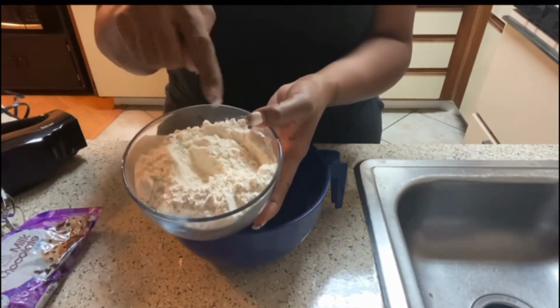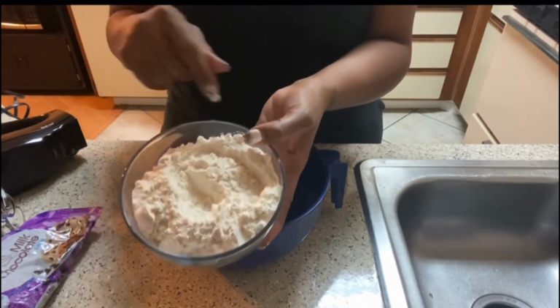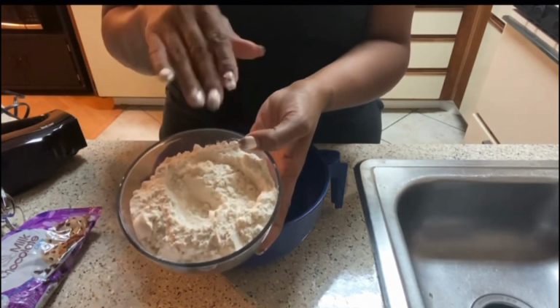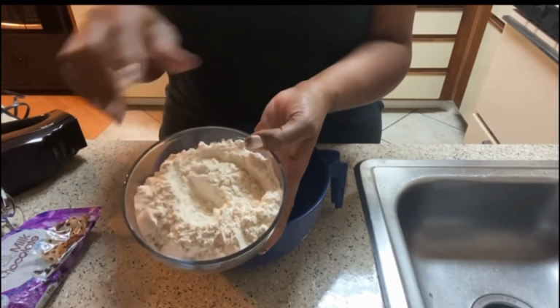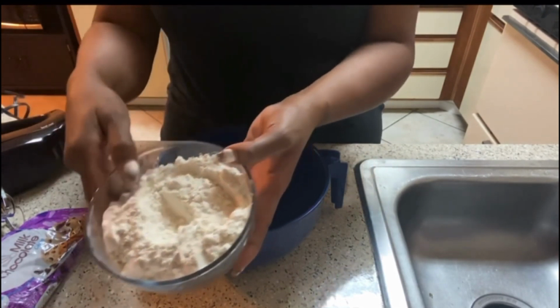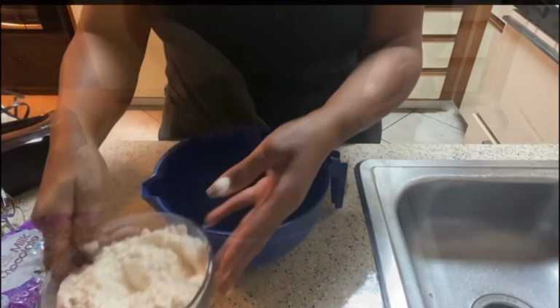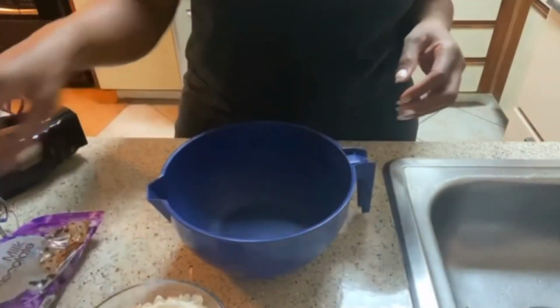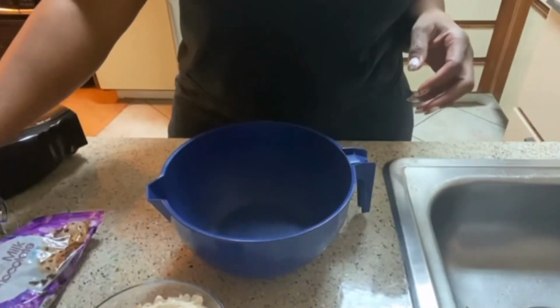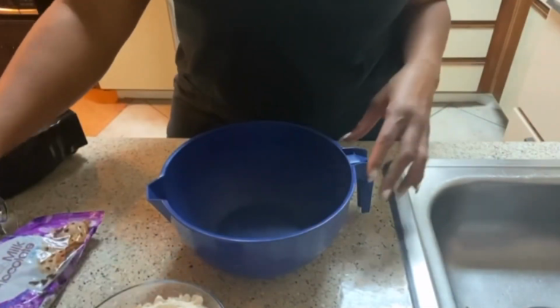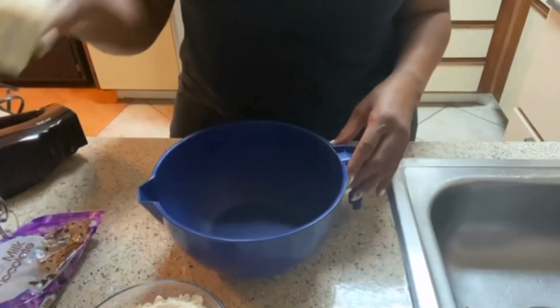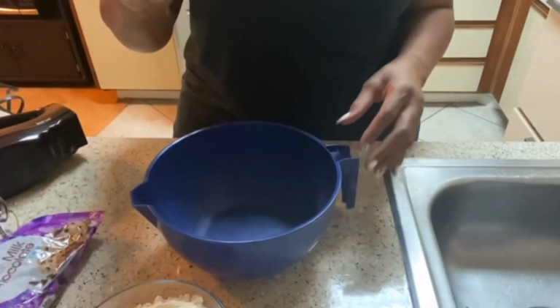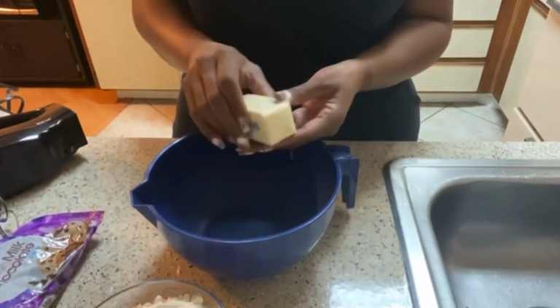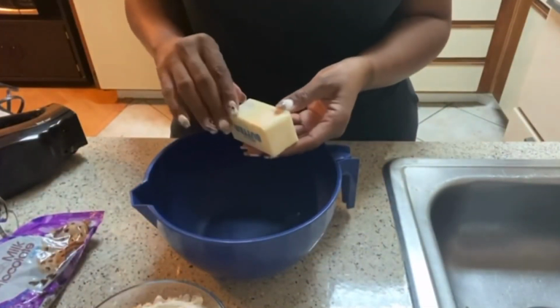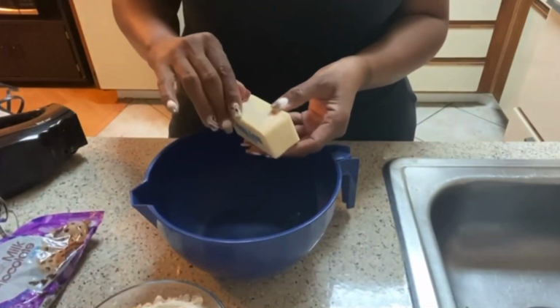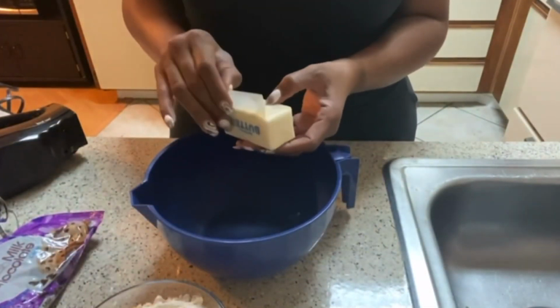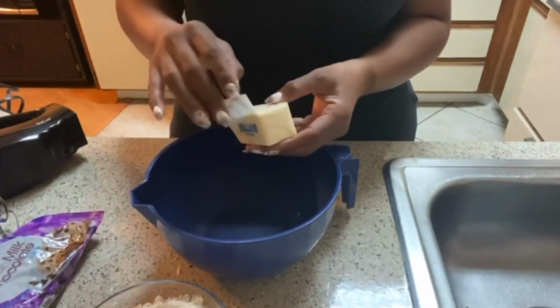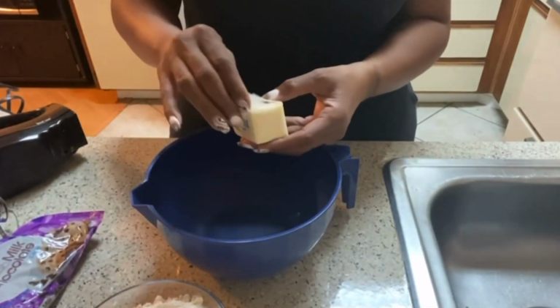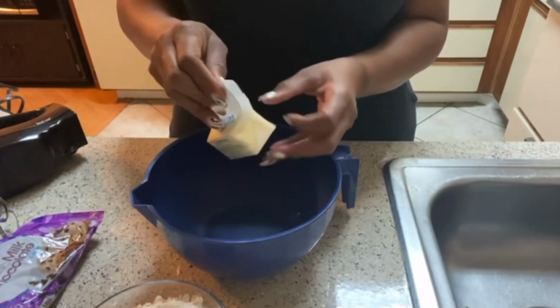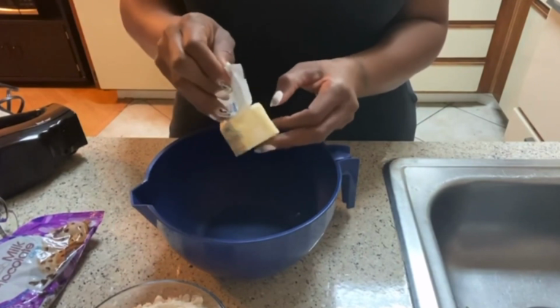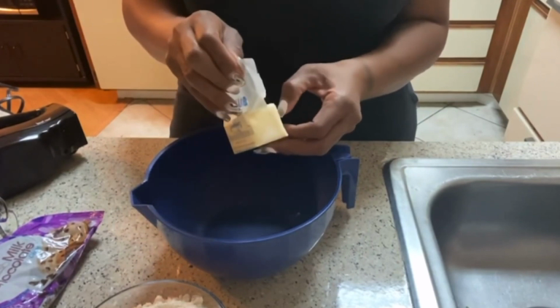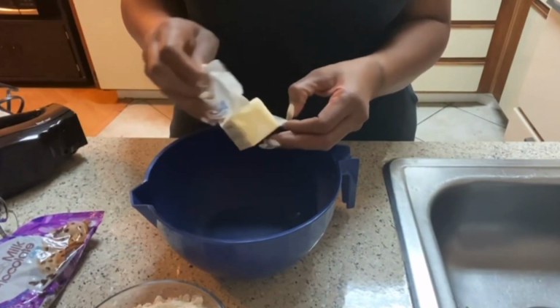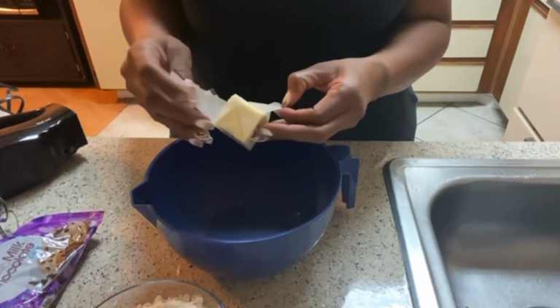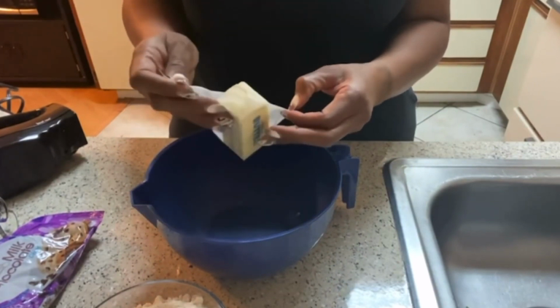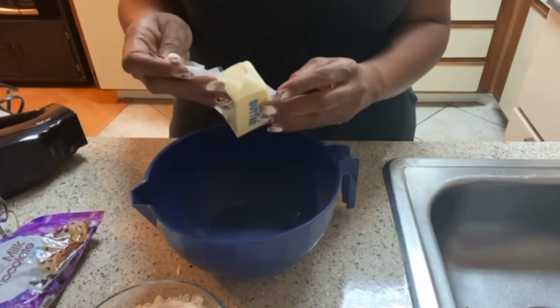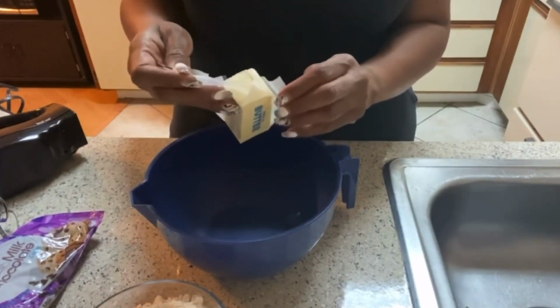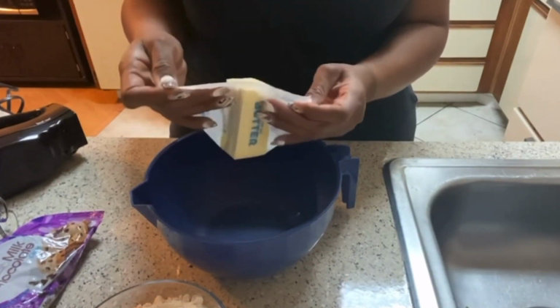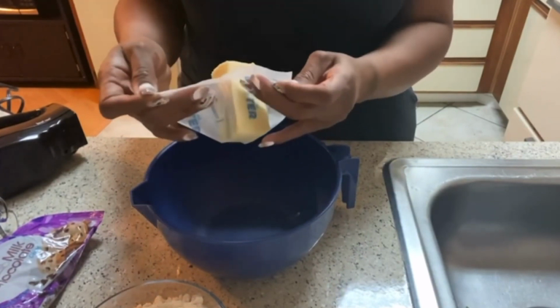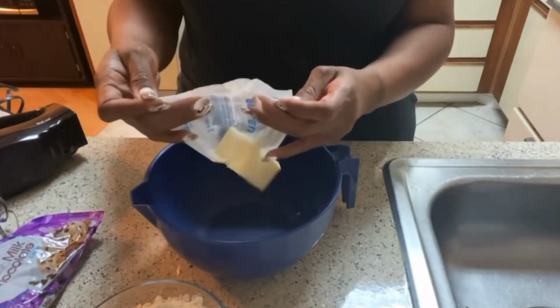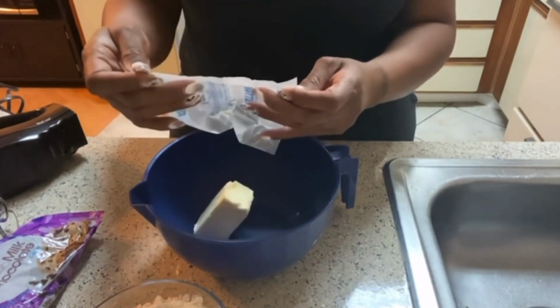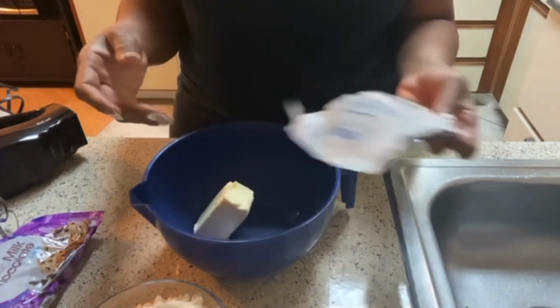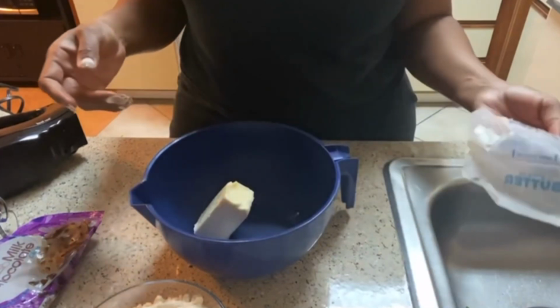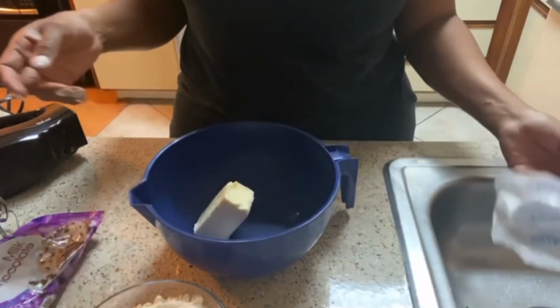I have the baking soda already mixed in with the flour. I'm going to put my butter in here — it's unsalted butter. And when you measure your flour, please measure it correctly because you don't want dry cookies.